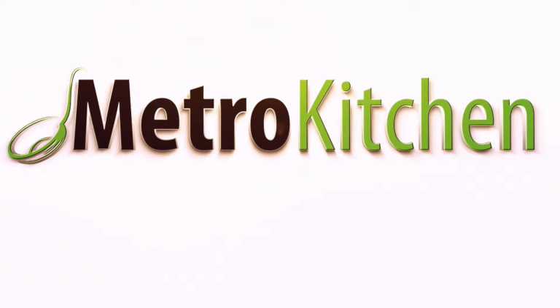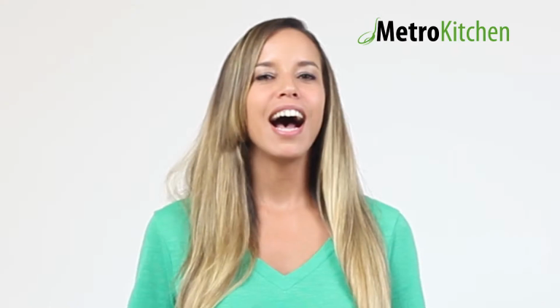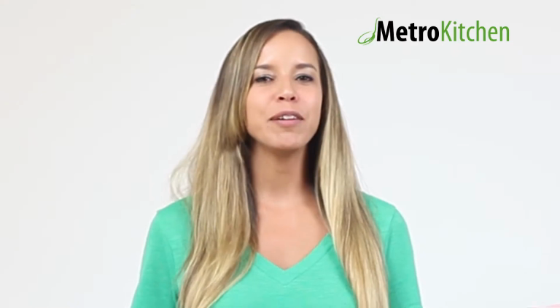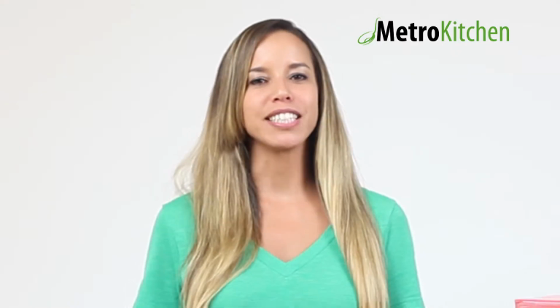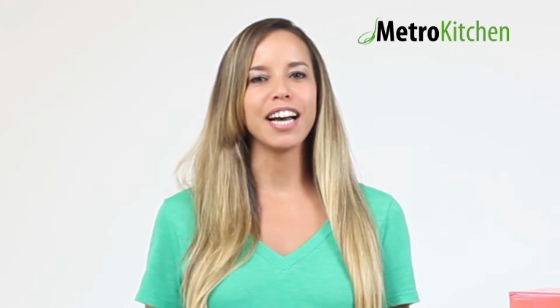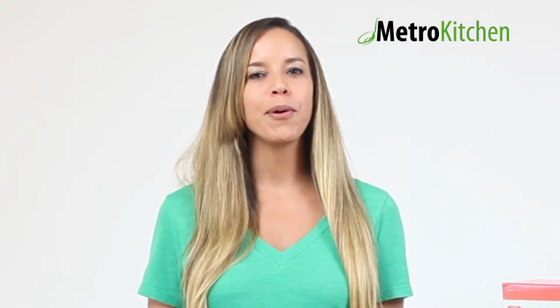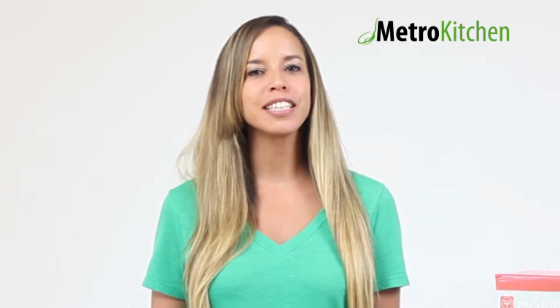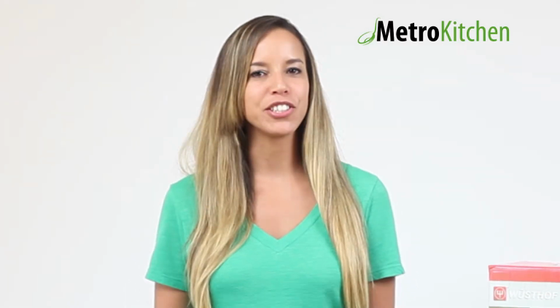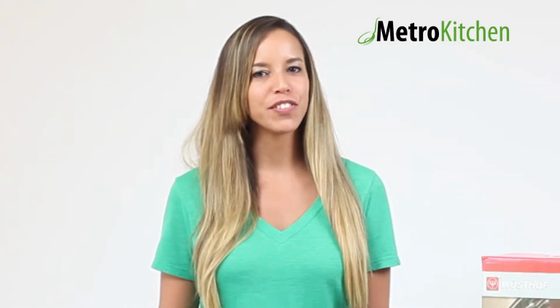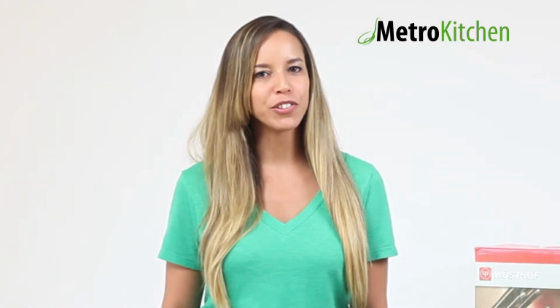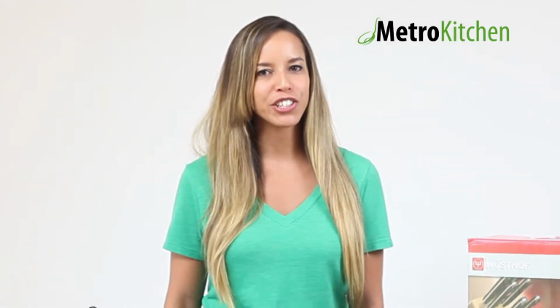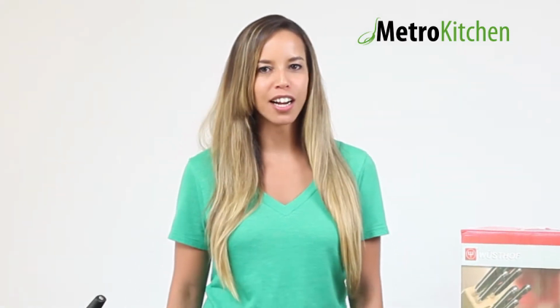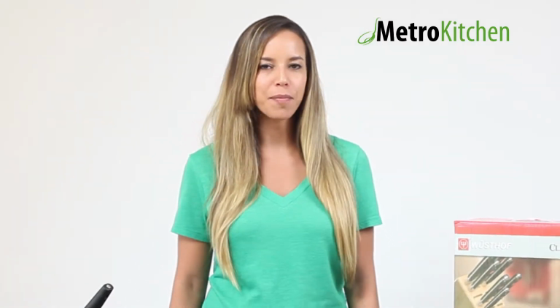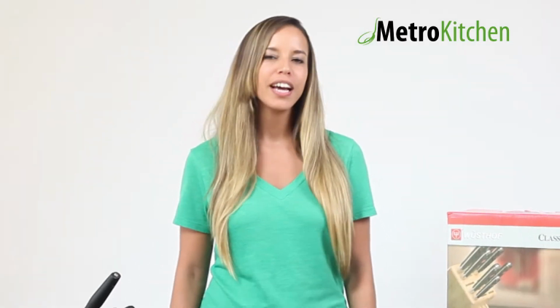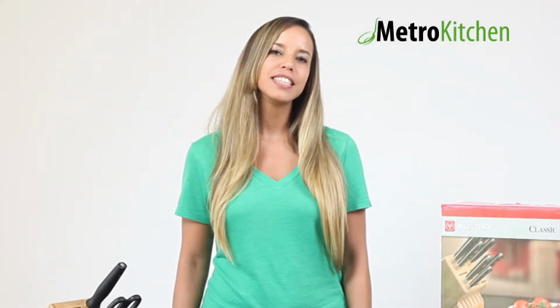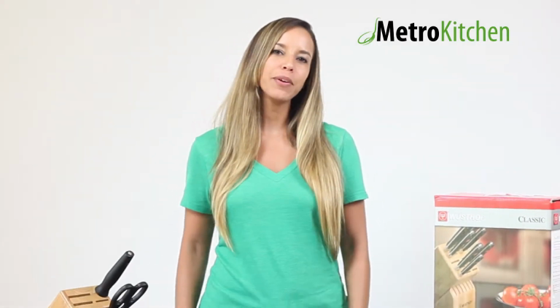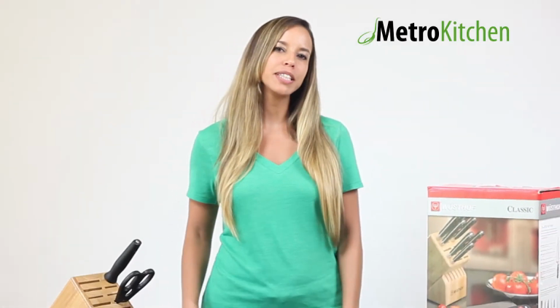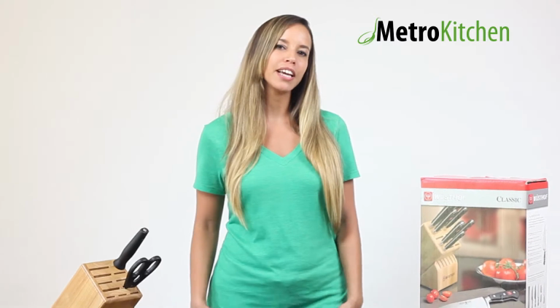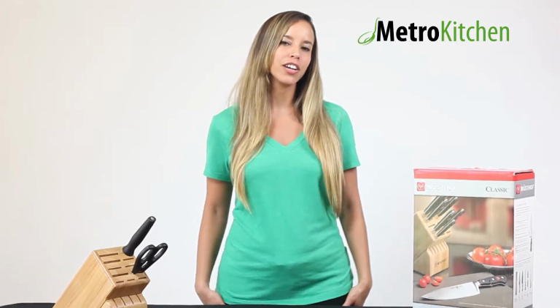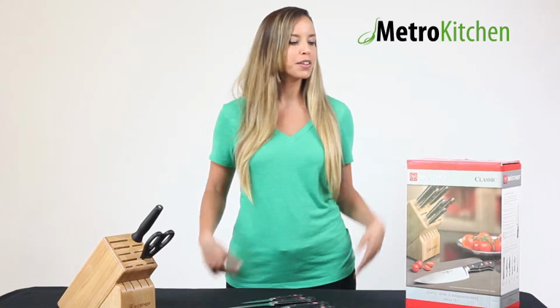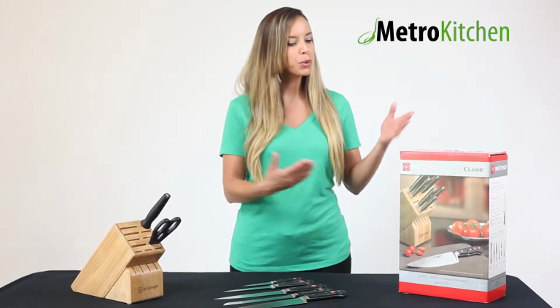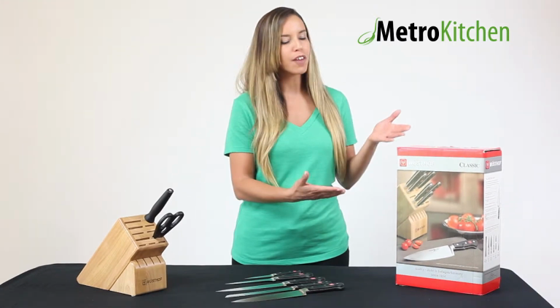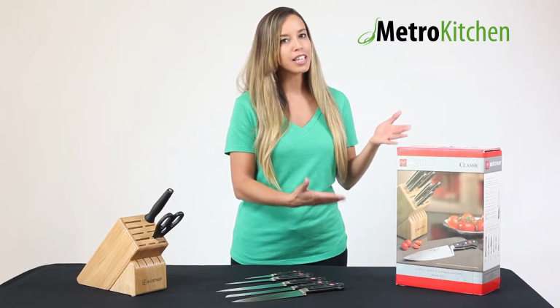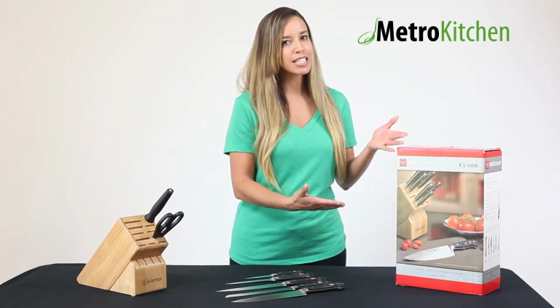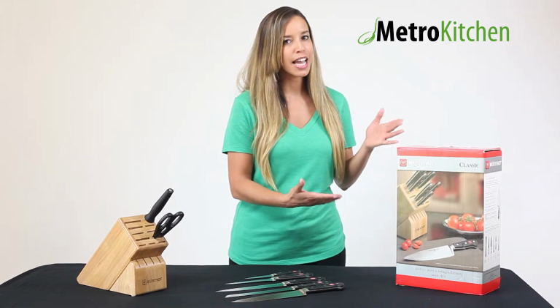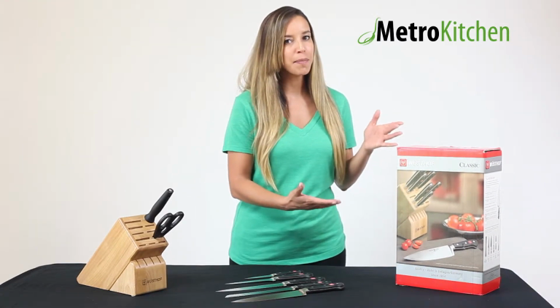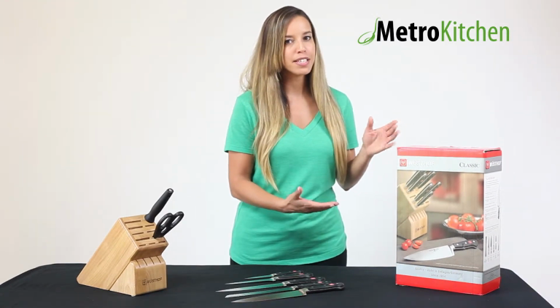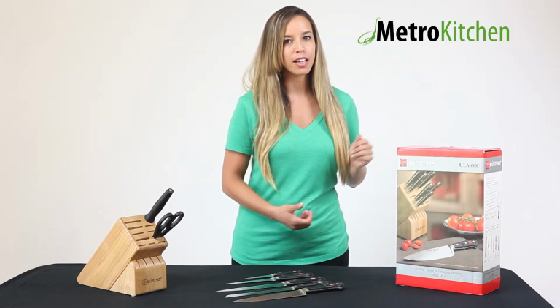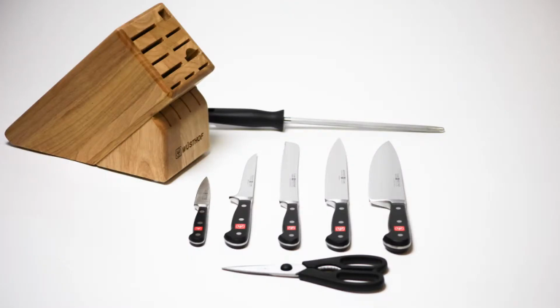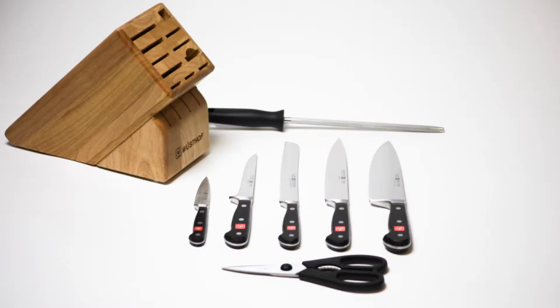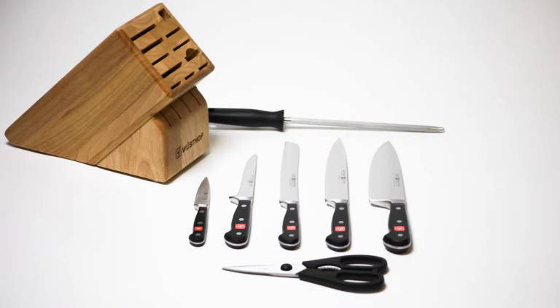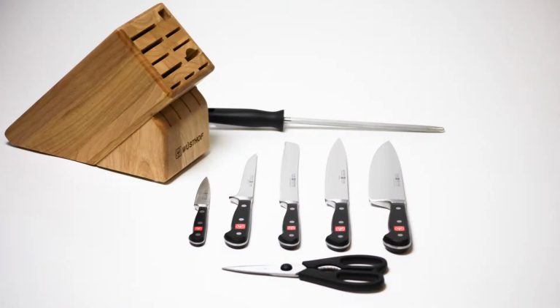Hi, I'm Jessica, a product specialist for MetroKitchen.com. Today we're going to be taking a look at the Wusthof Classic 8-Piece Deluxe Knife Block Set.